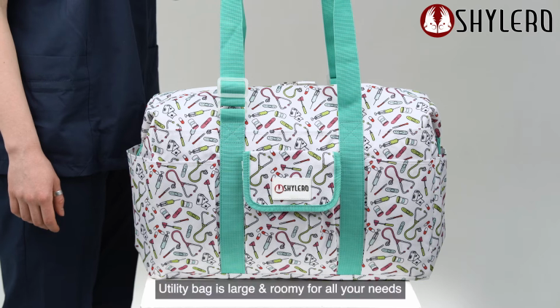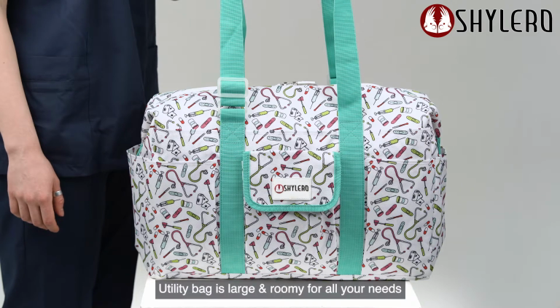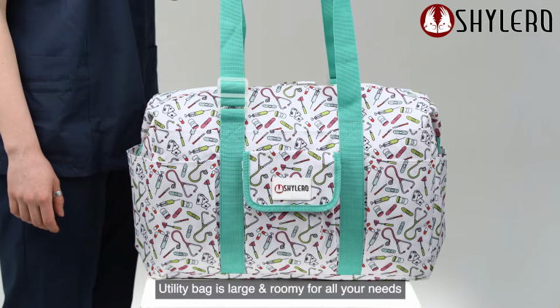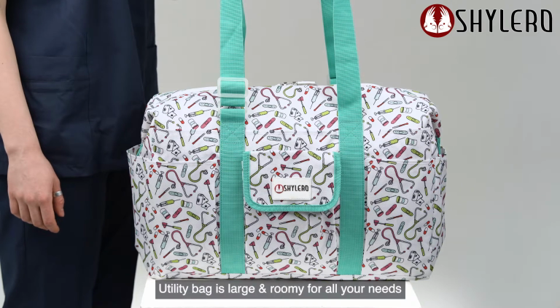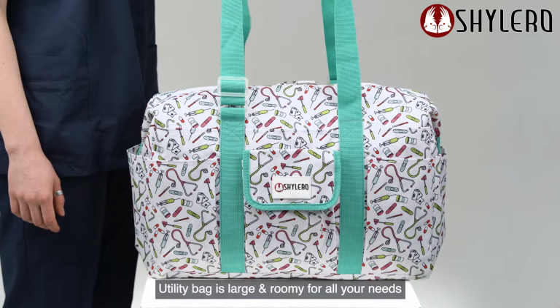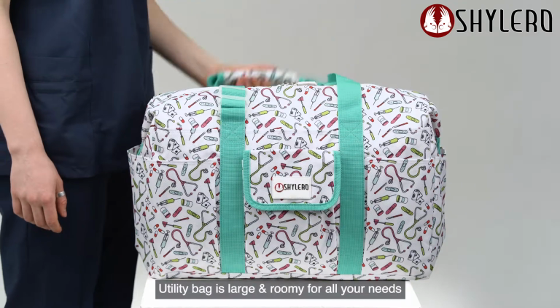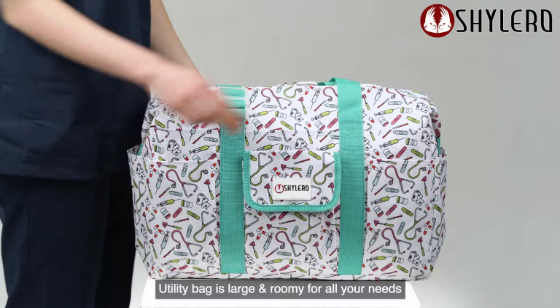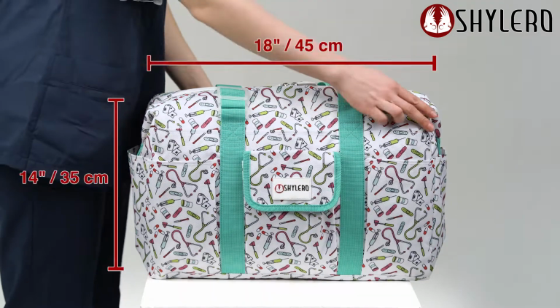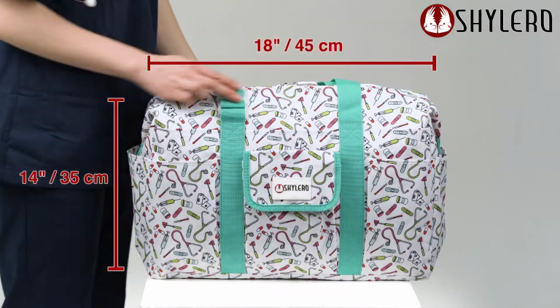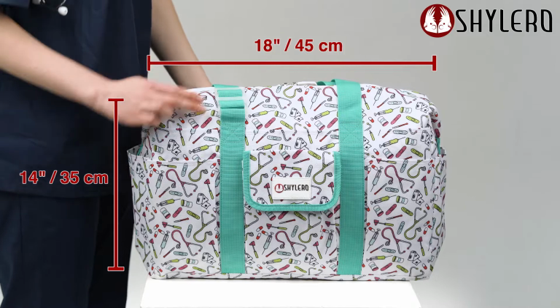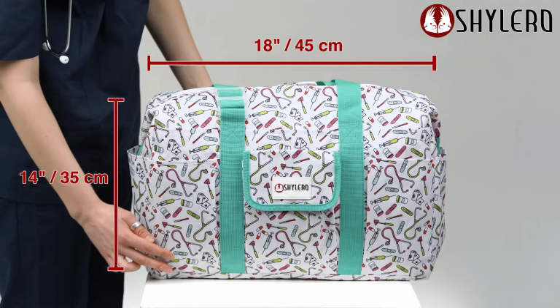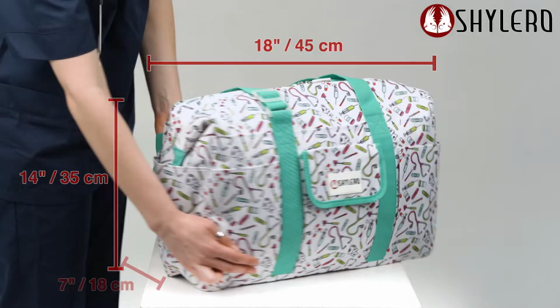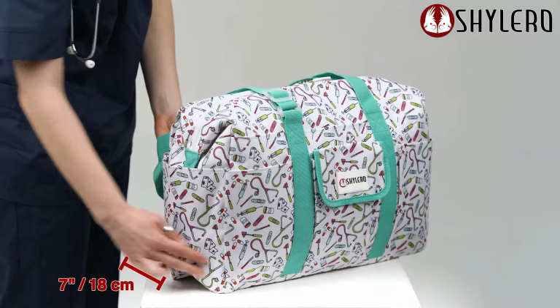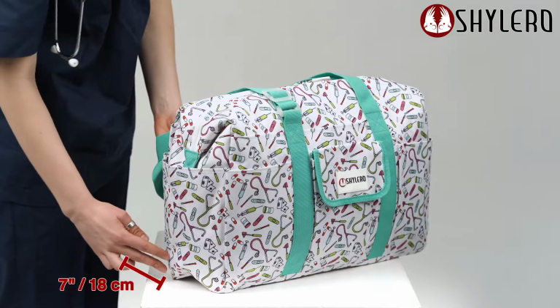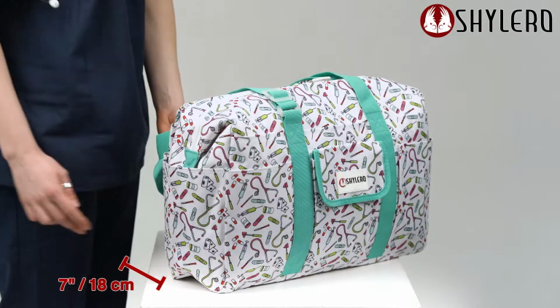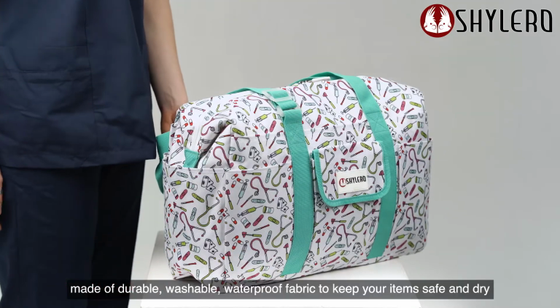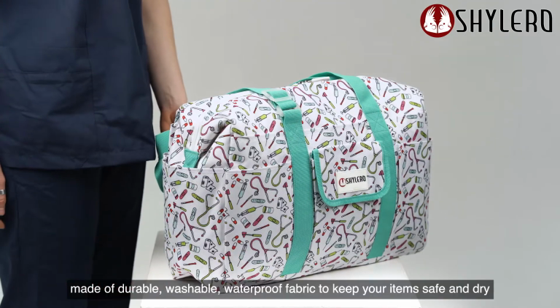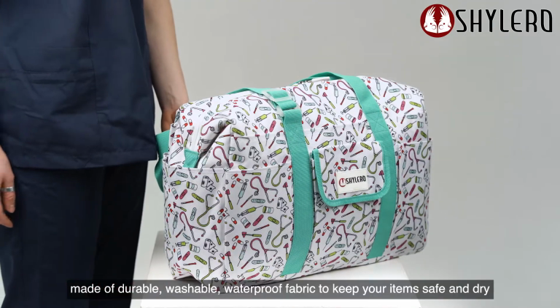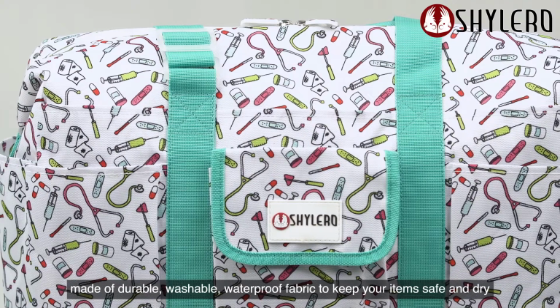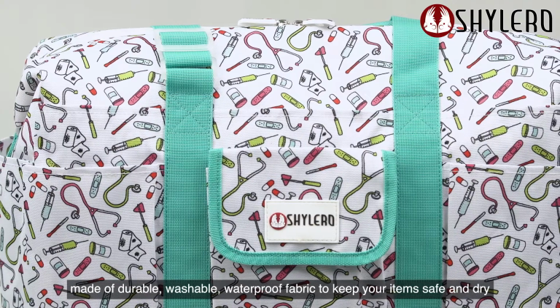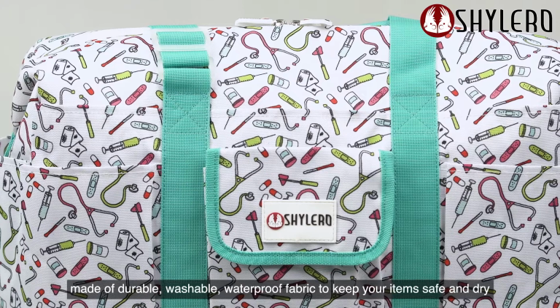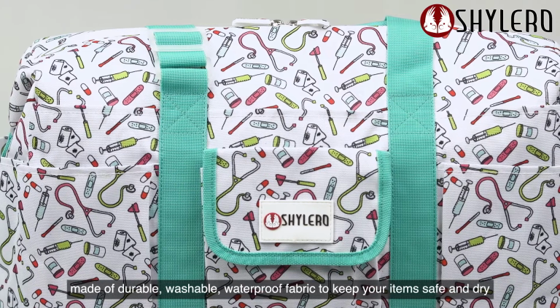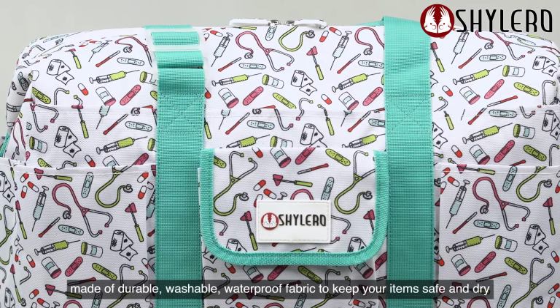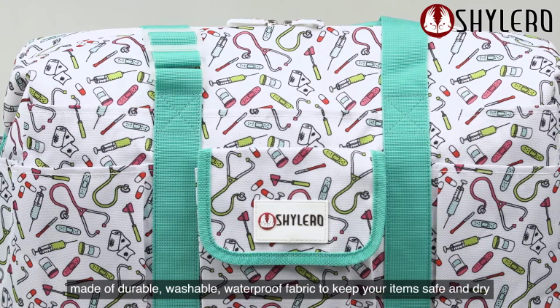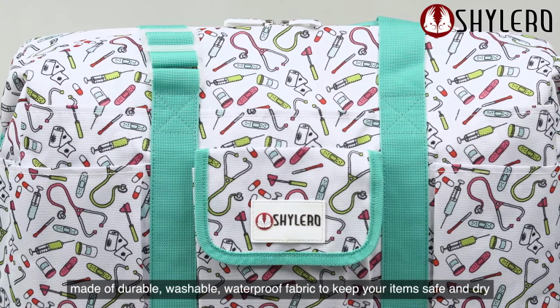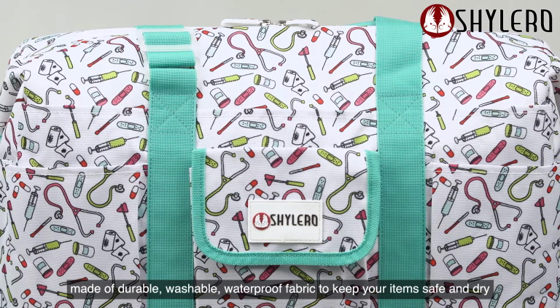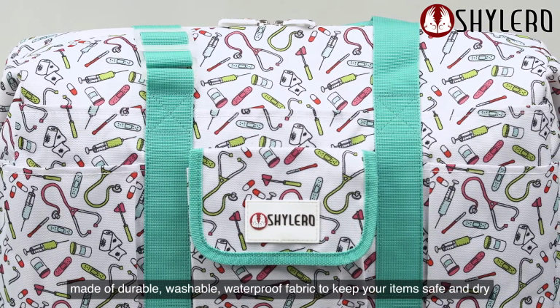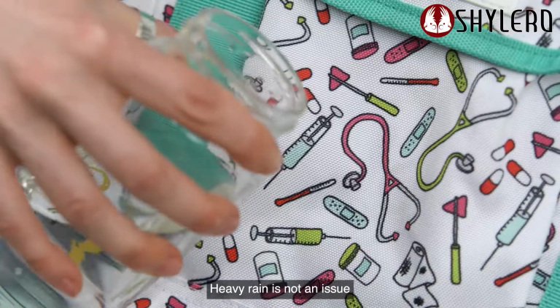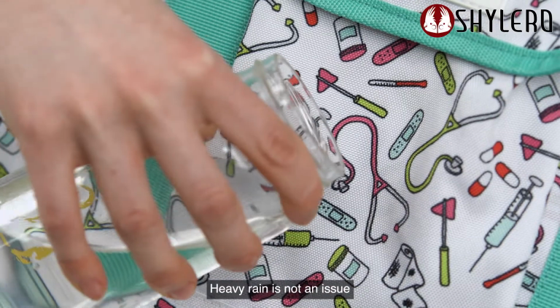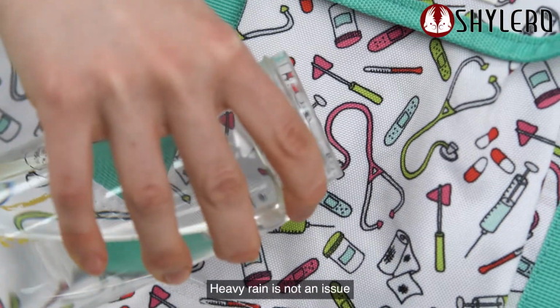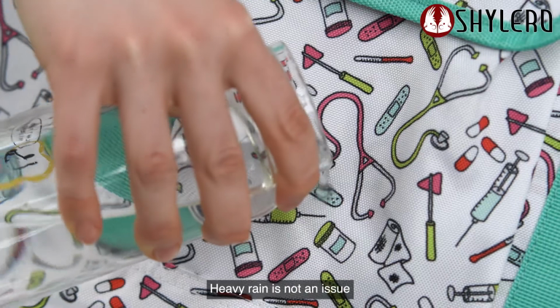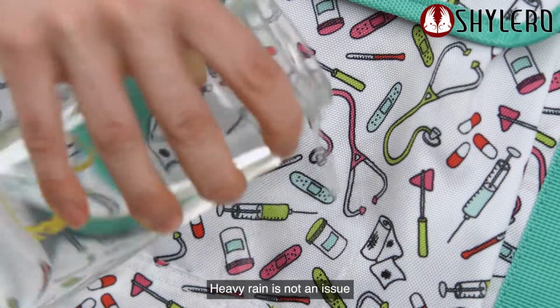Utility bag is large and roomy for all your needs, sized at 18 x 14 x 7 inches, made of durable, washable, waterproof fabric to keep your items safe and dry. Heavy rain is not an issue.